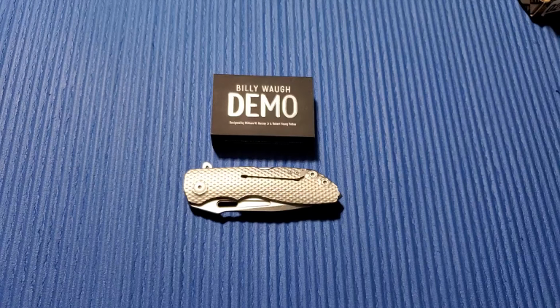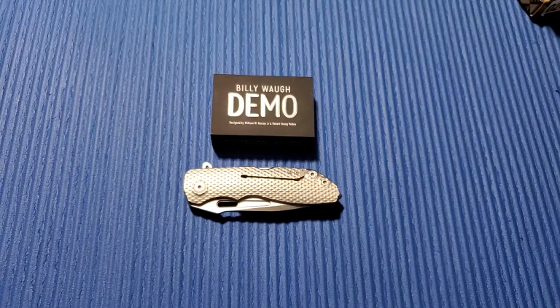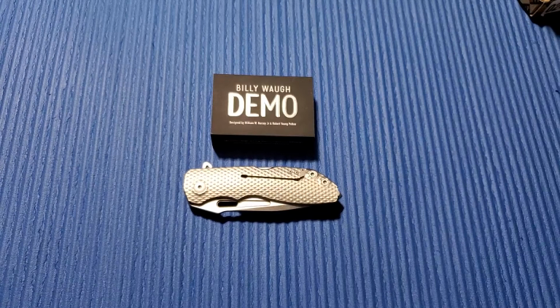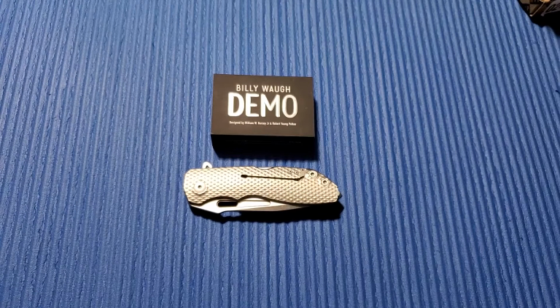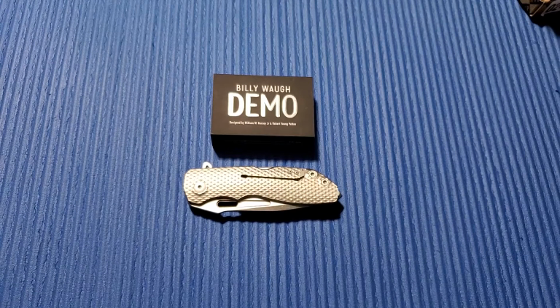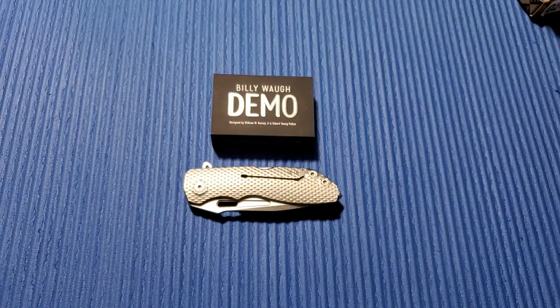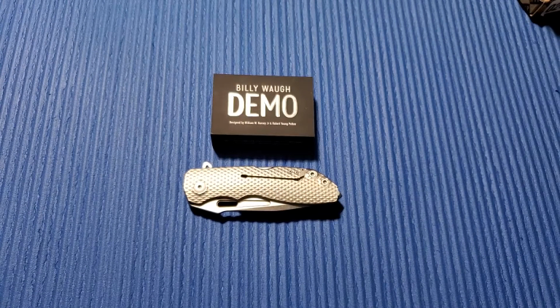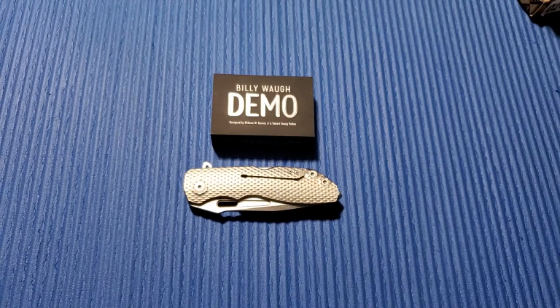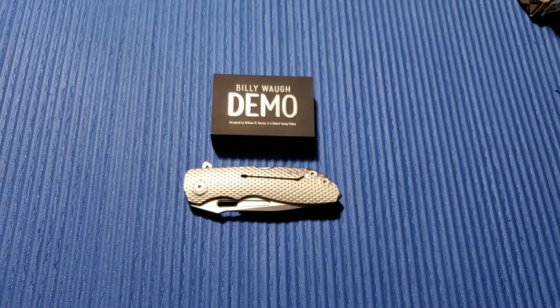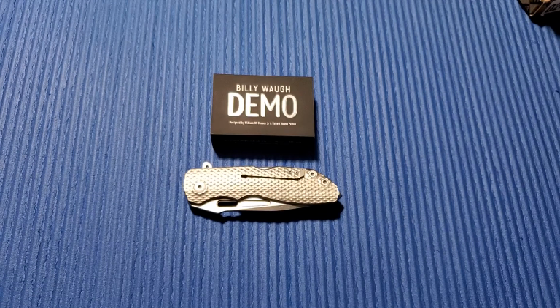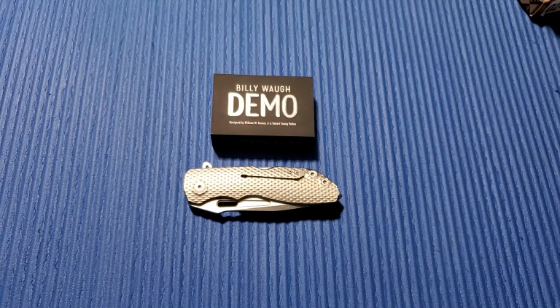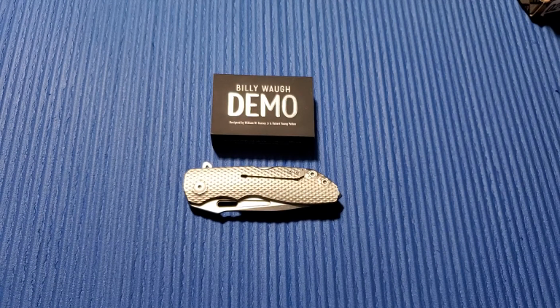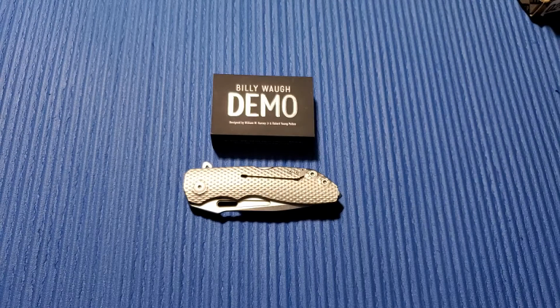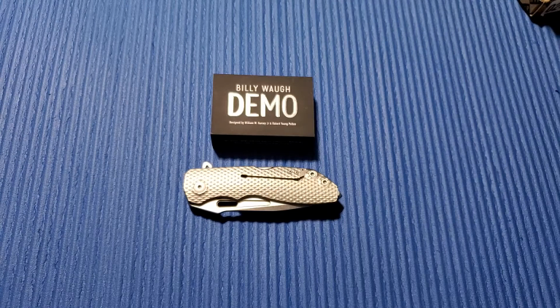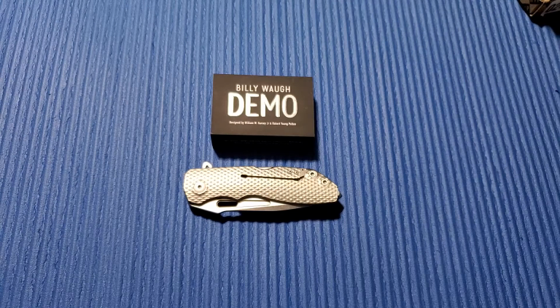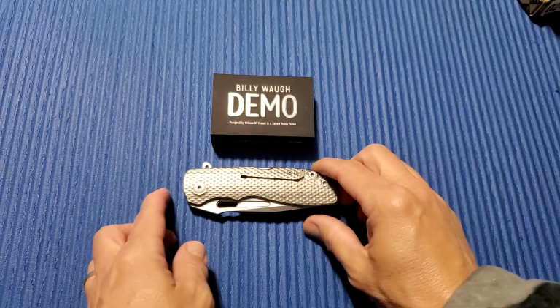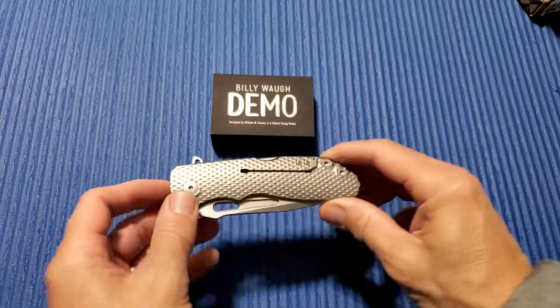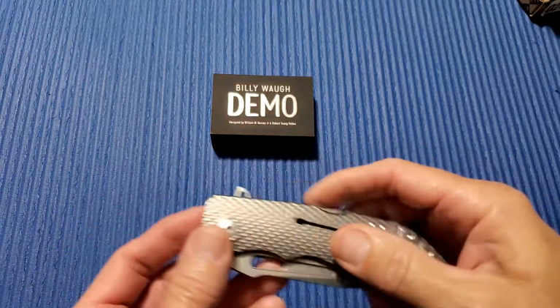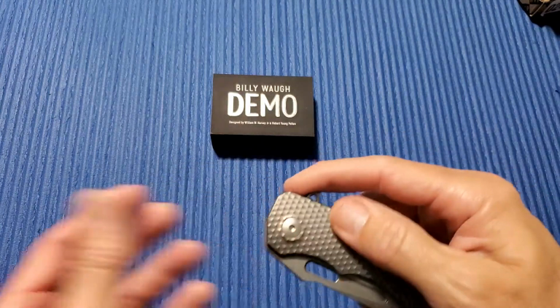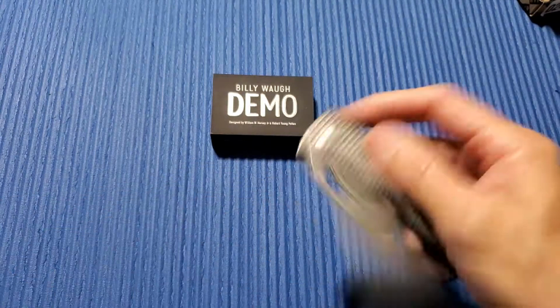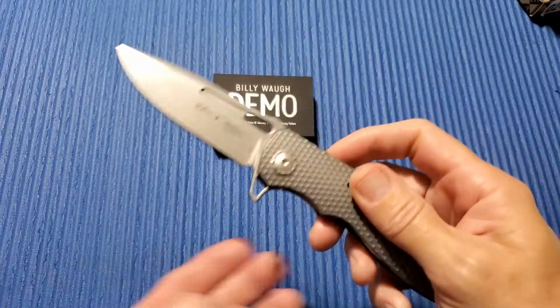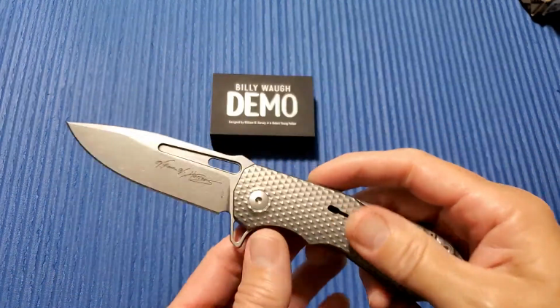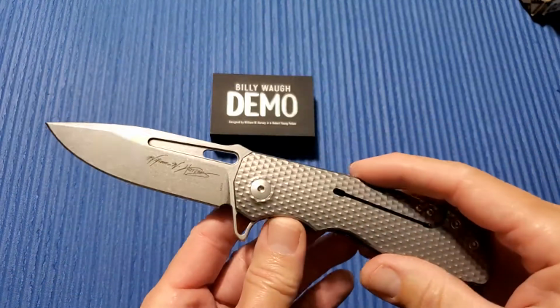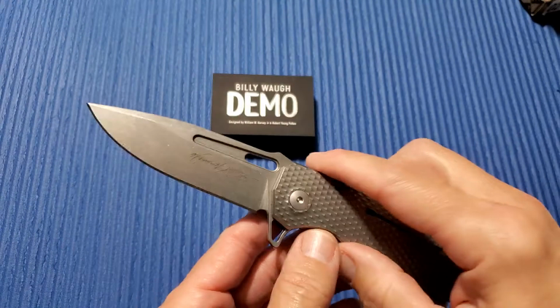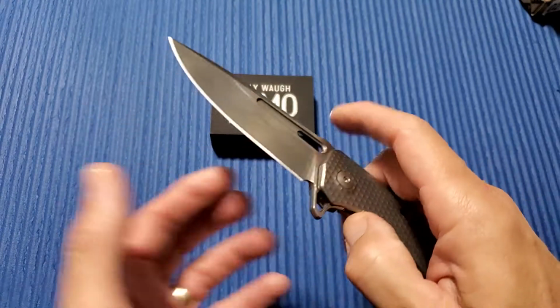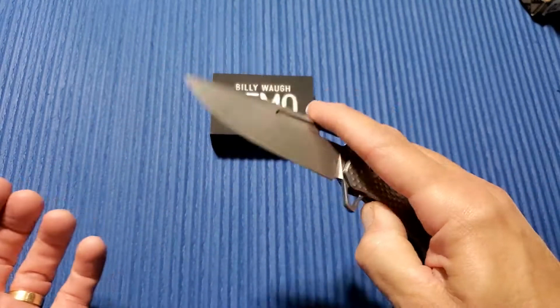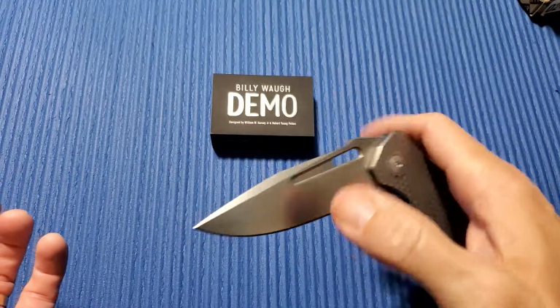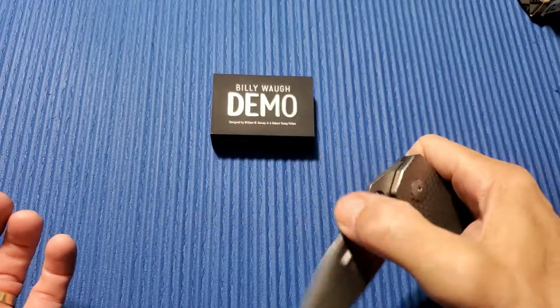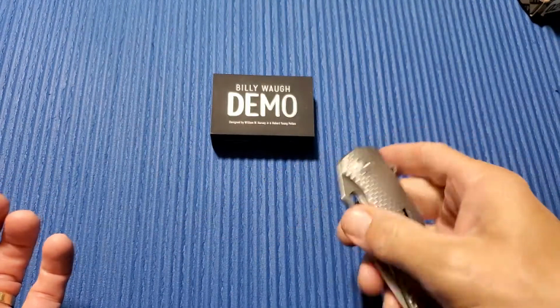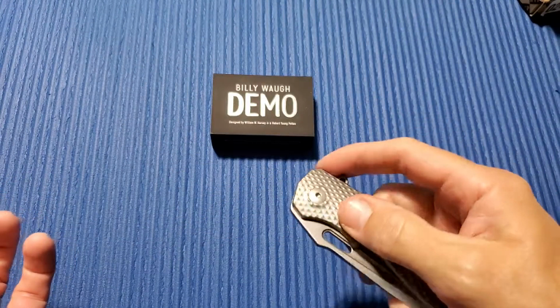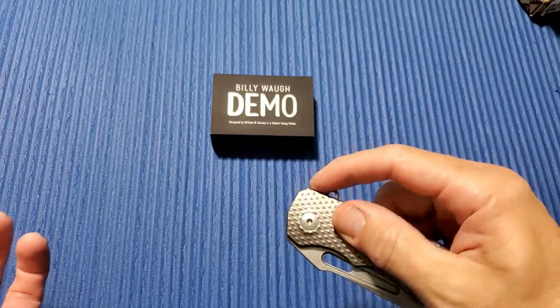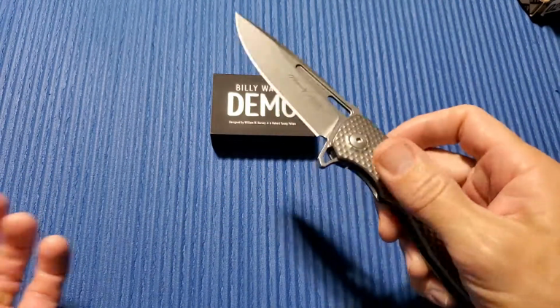Alright, thanks again for joining me here on 3 Minute Knives, where we go over the ins and outs of a particular knife in 3 minutes or less. This one may go over a little bit, because this is another knife kind of like my review on the Navaja Barbudo Balmus.